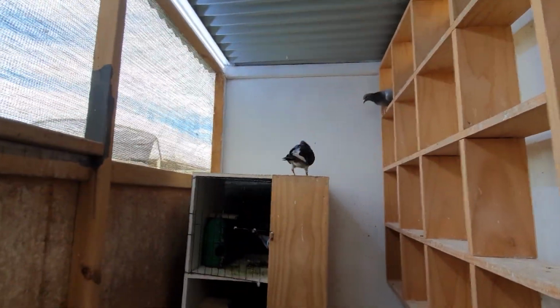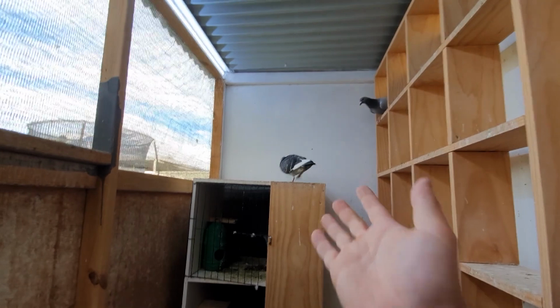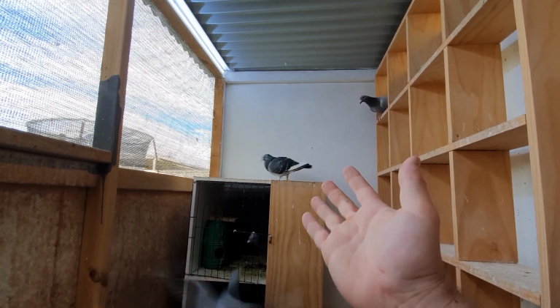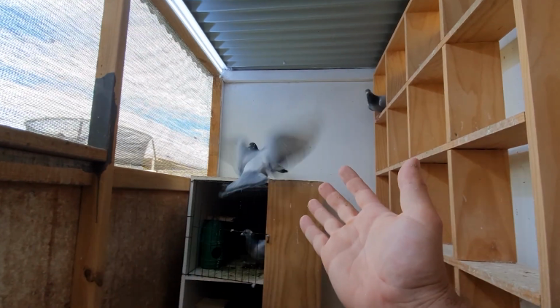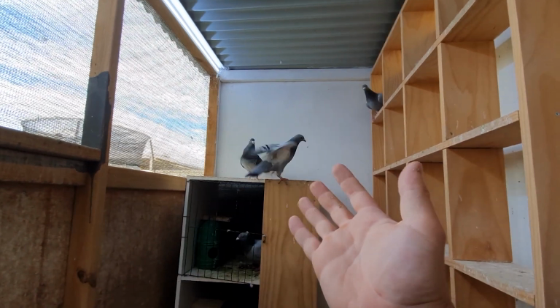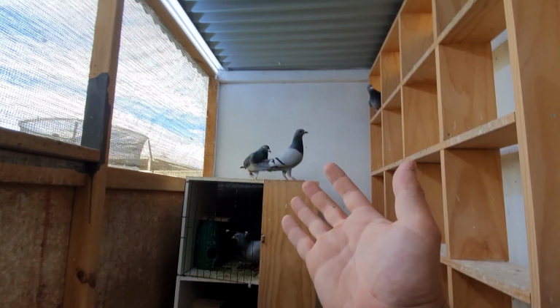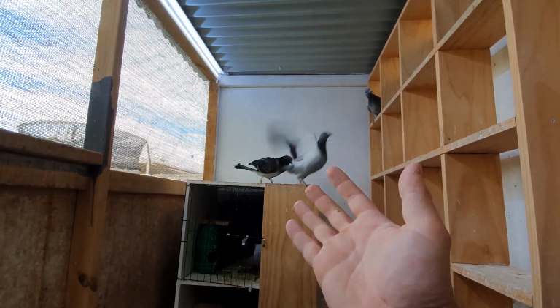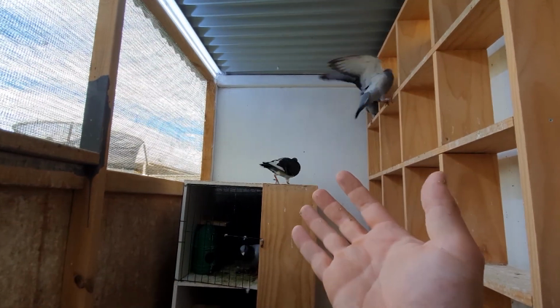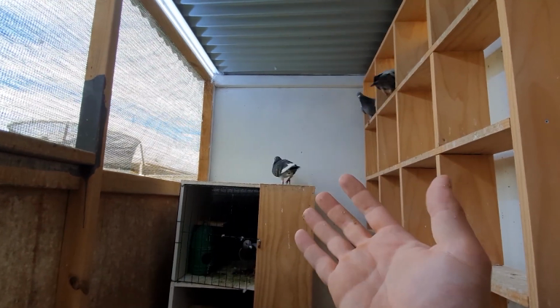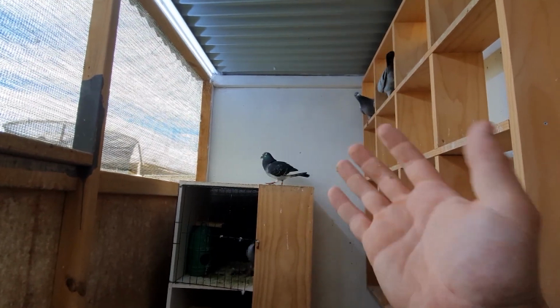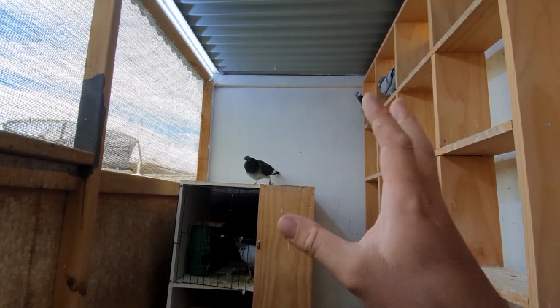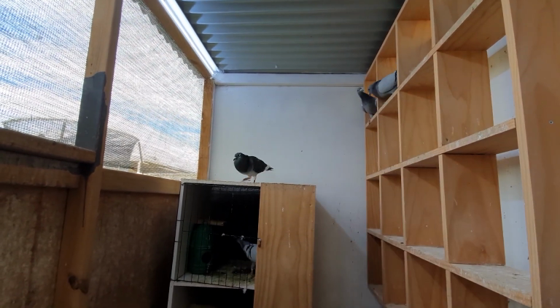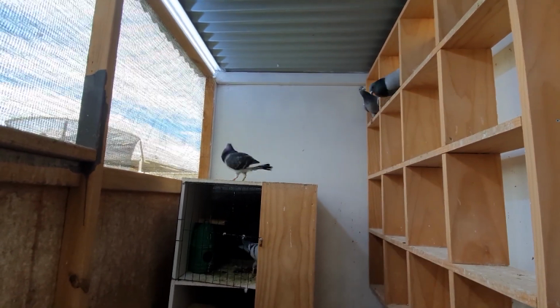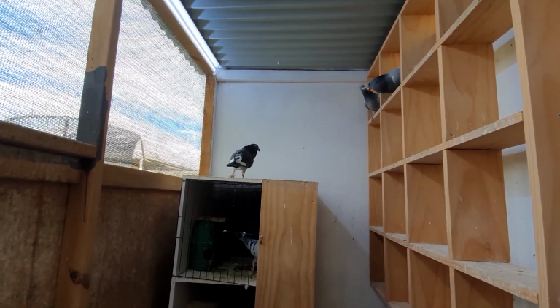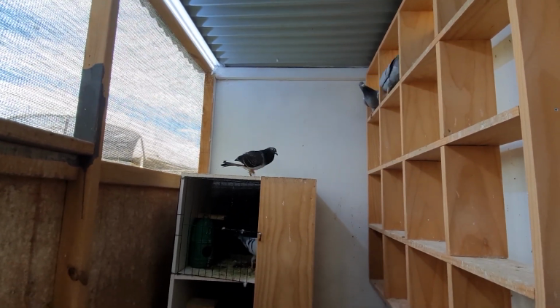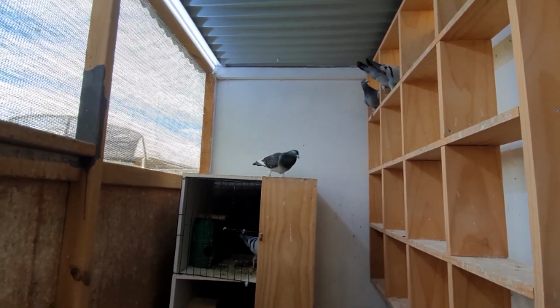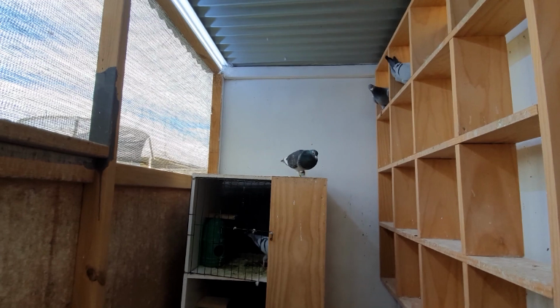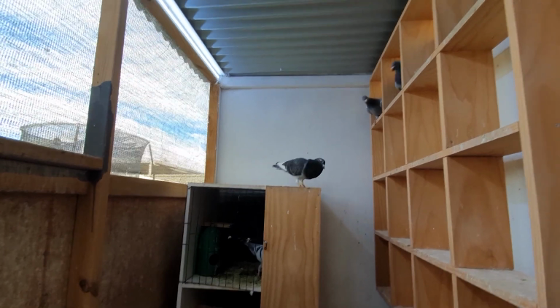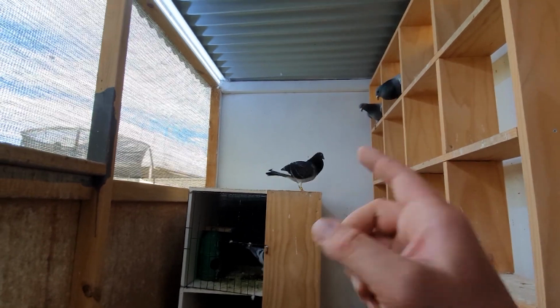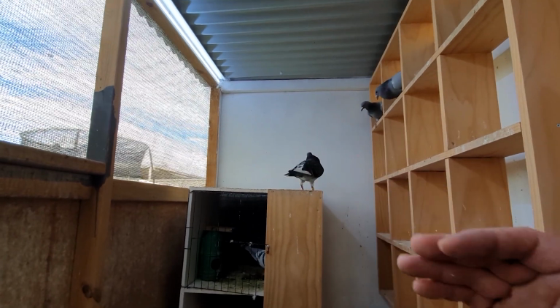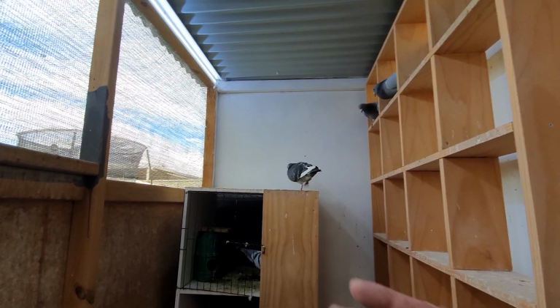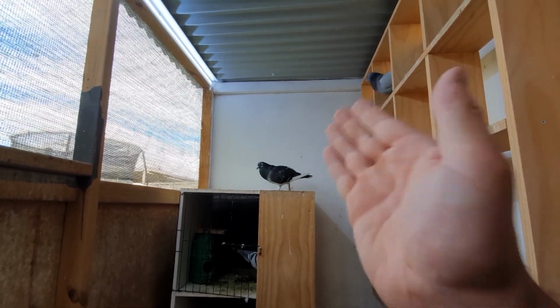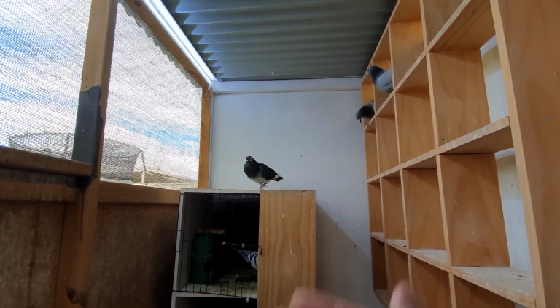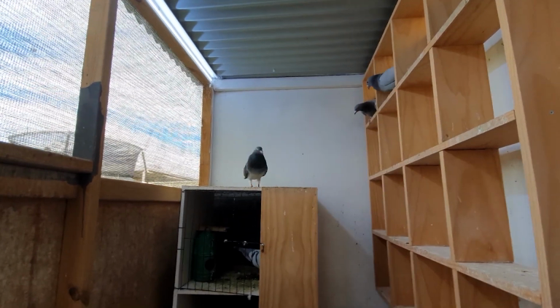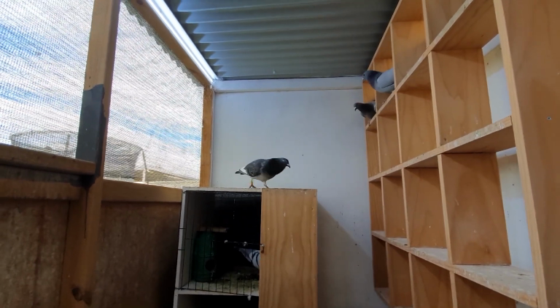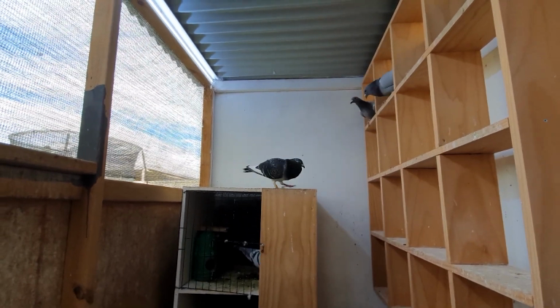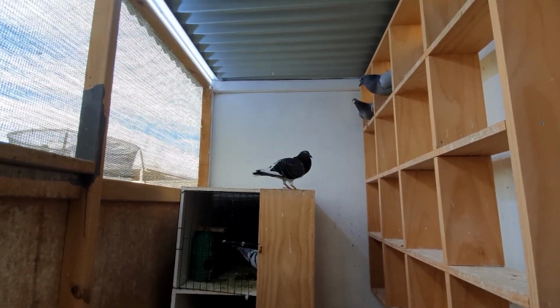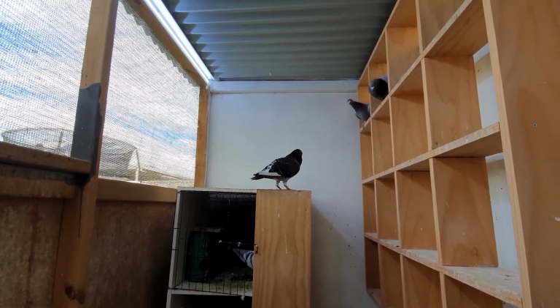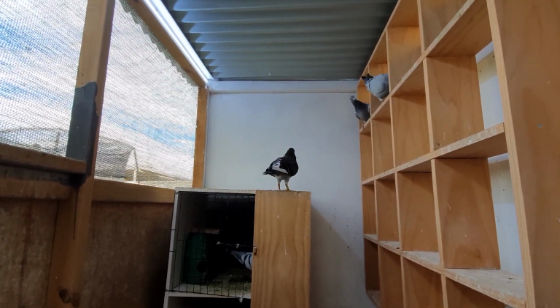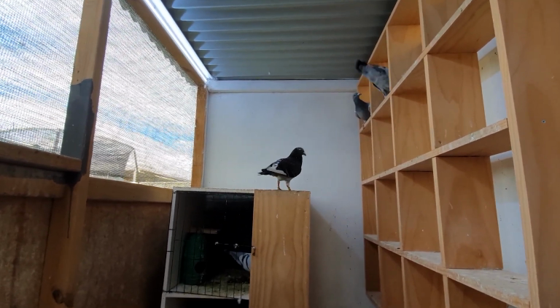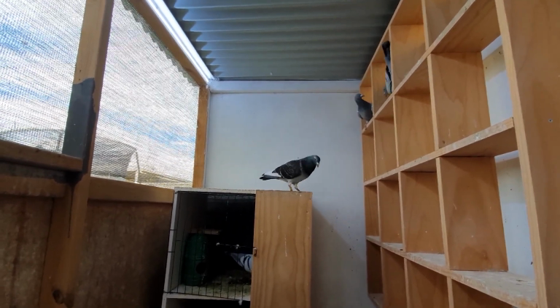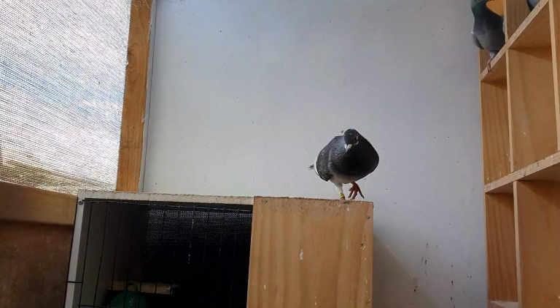We're going to have to give this big guy a name - I just don't know what to call him. Drop some names down below, we need to give this guy a name because he is just a standout bird - look at him go.